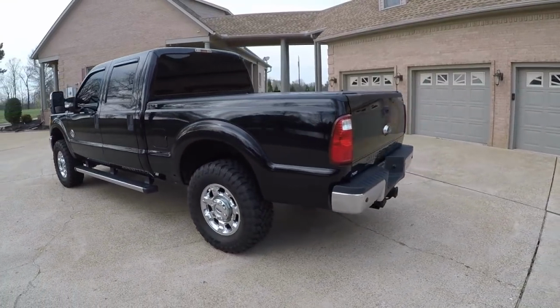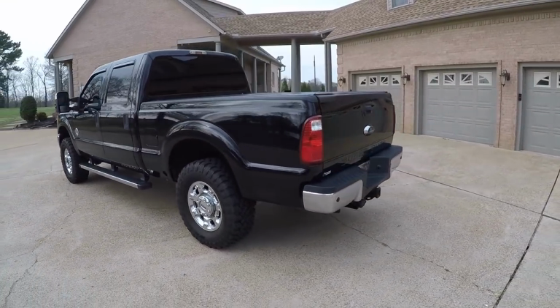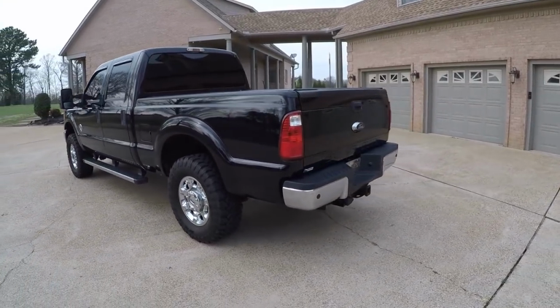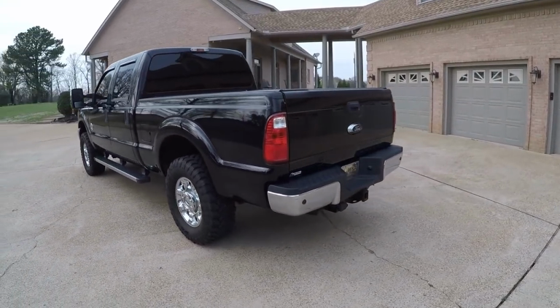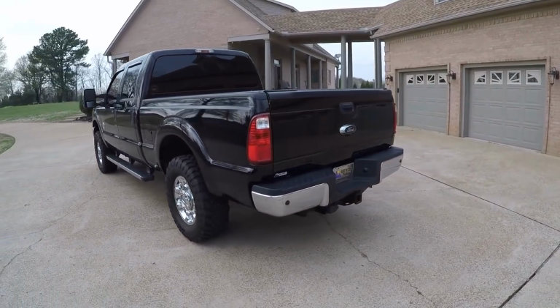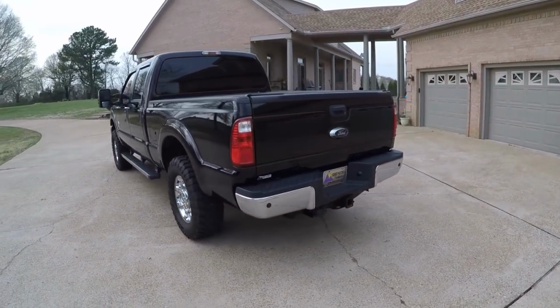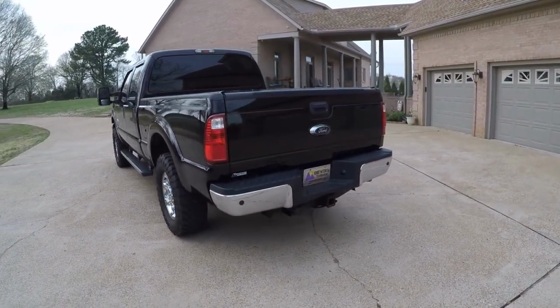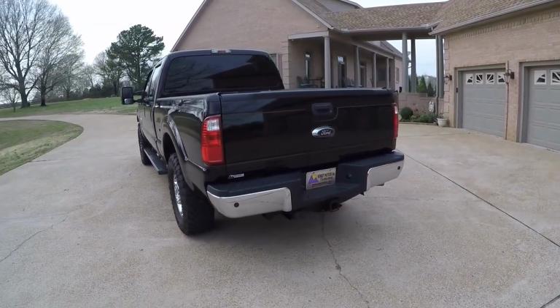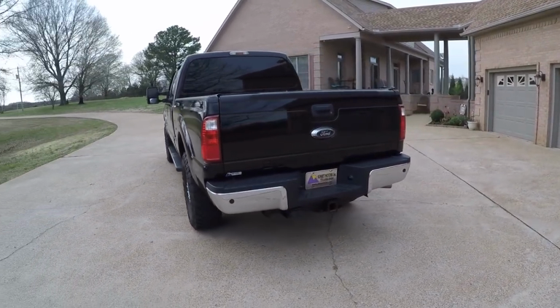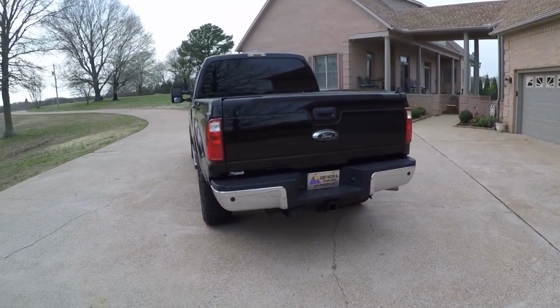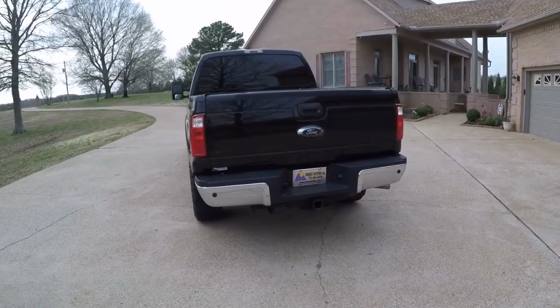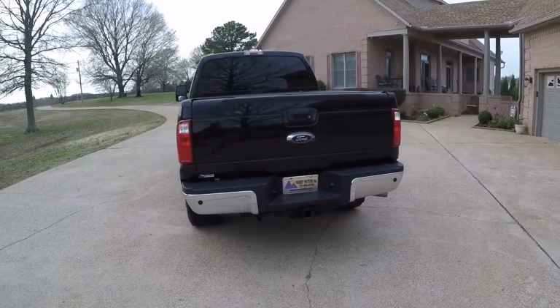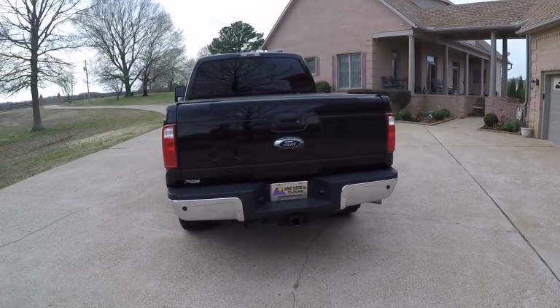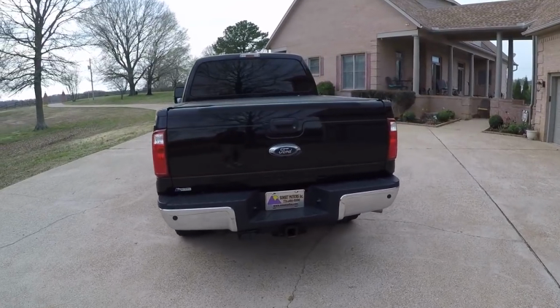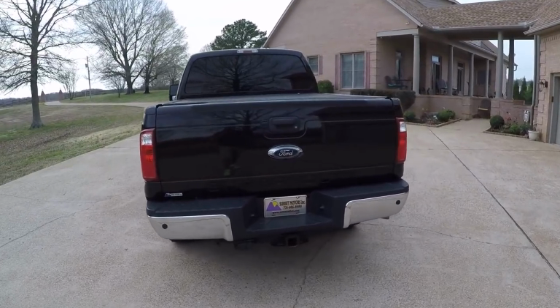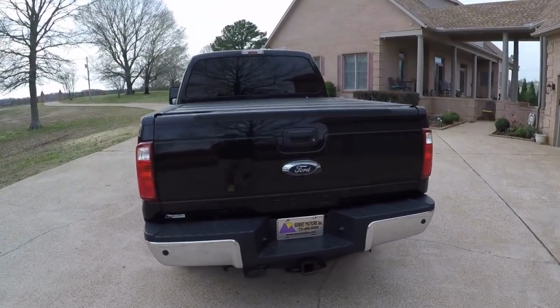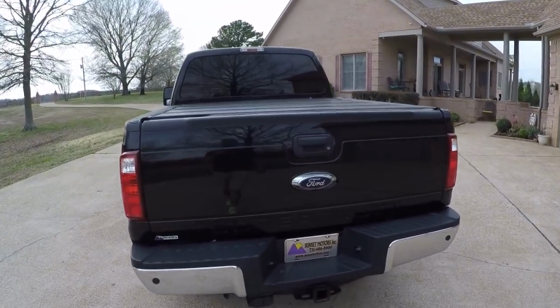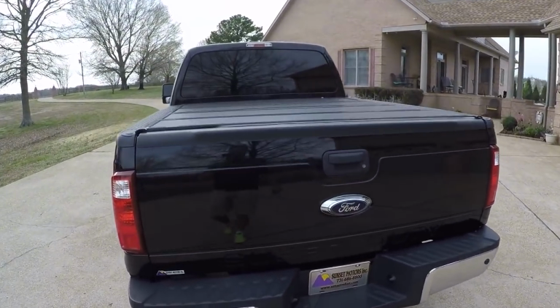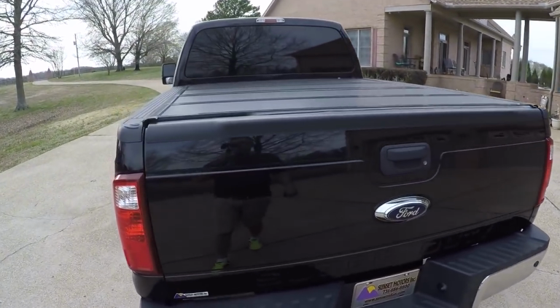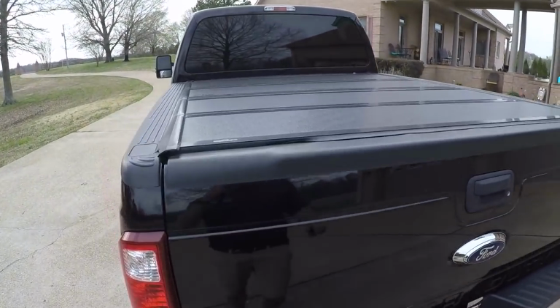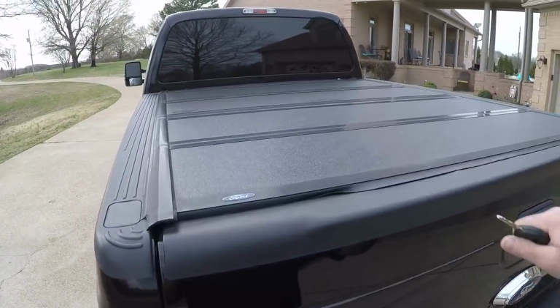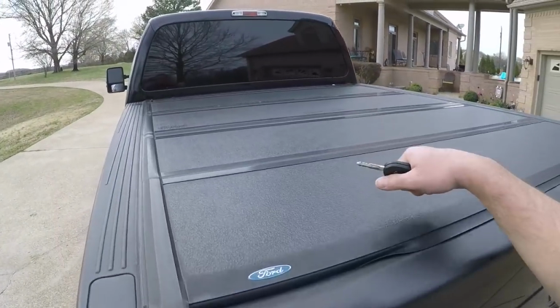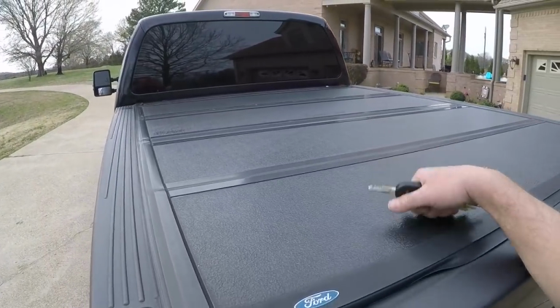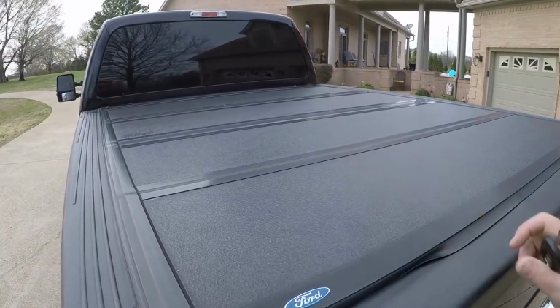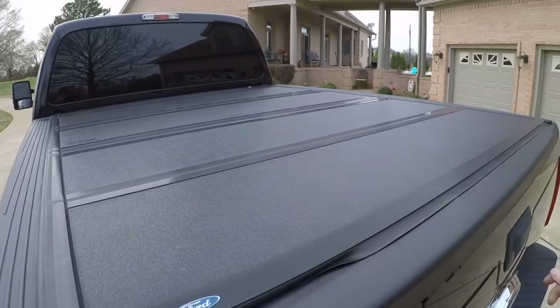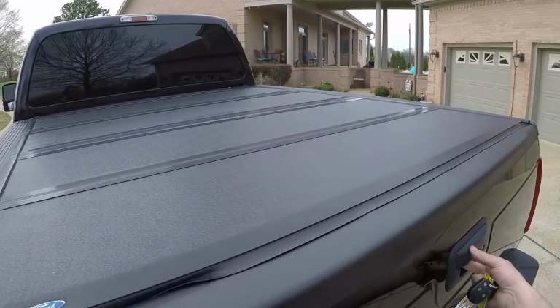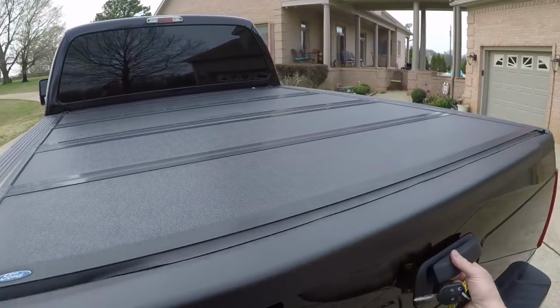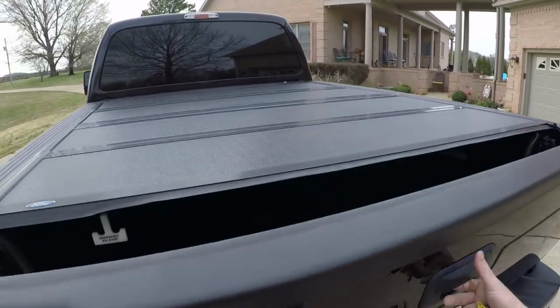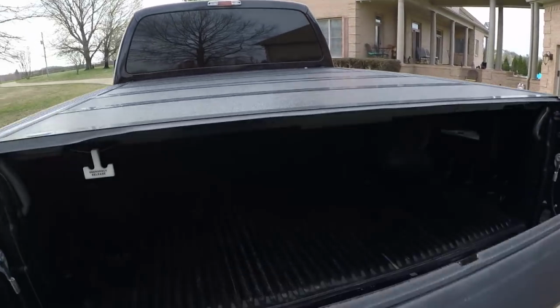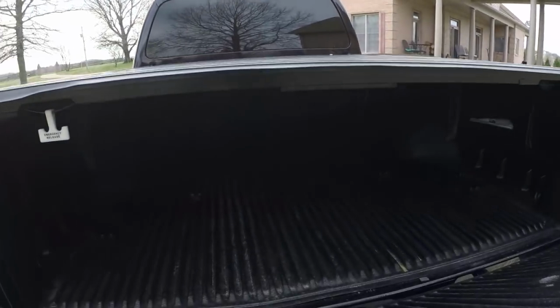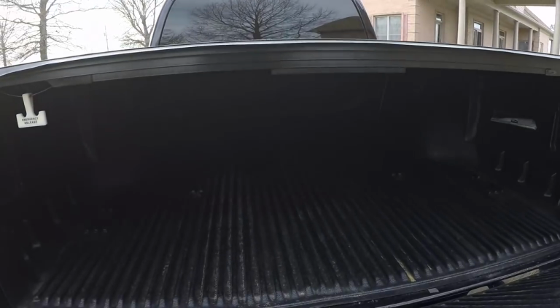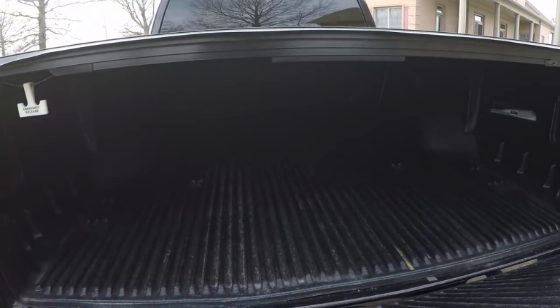It's got the towing package with the trailer brake controller, backup camera, backup sensors. It's got the Ford hard tonneau cover — it's foldable — and it's even got a bed liner.